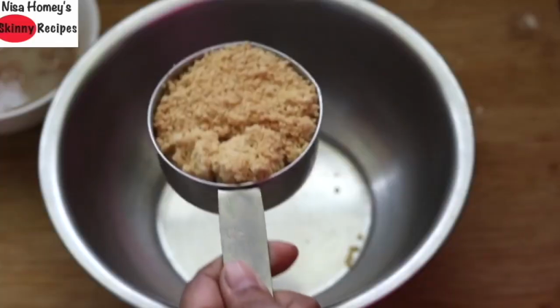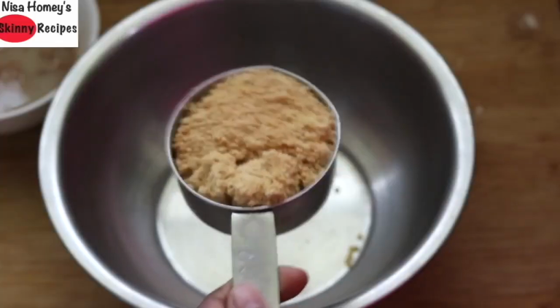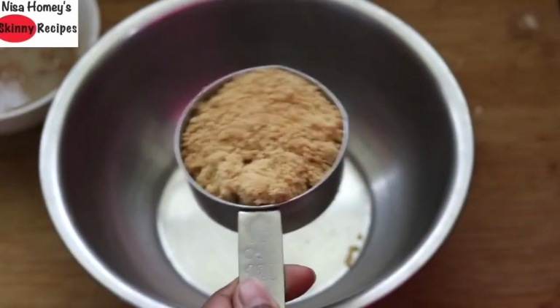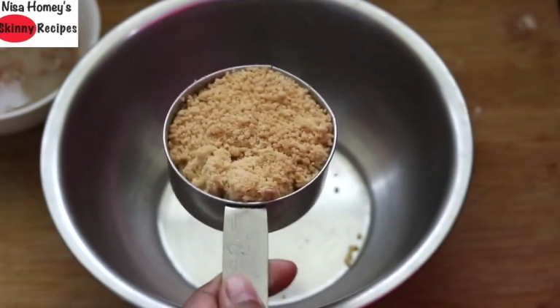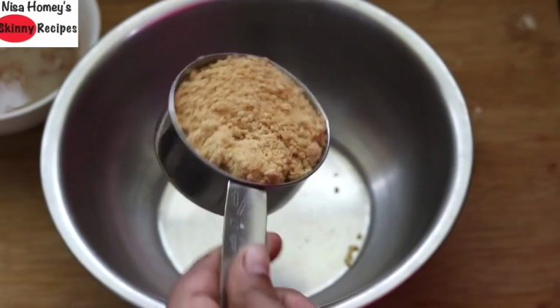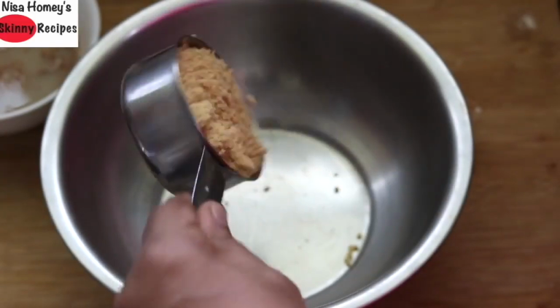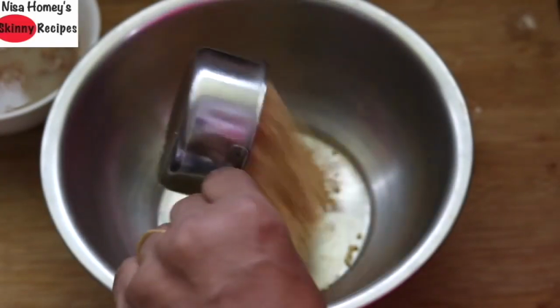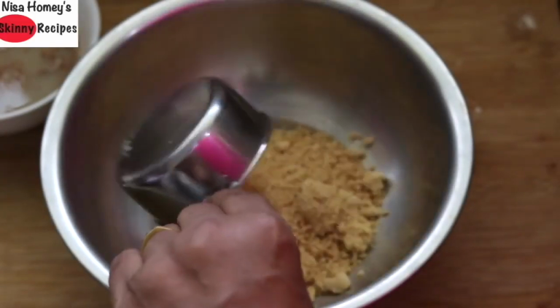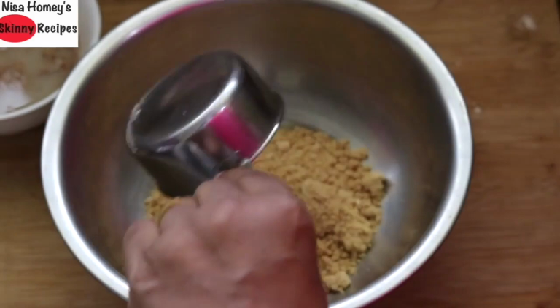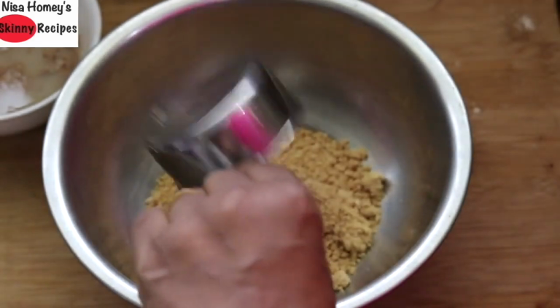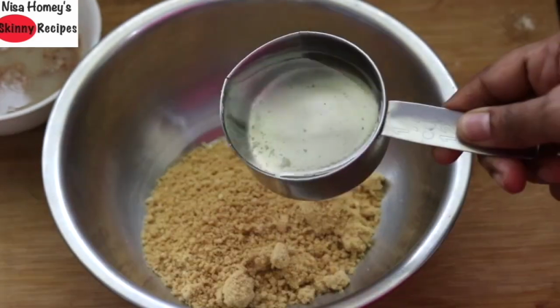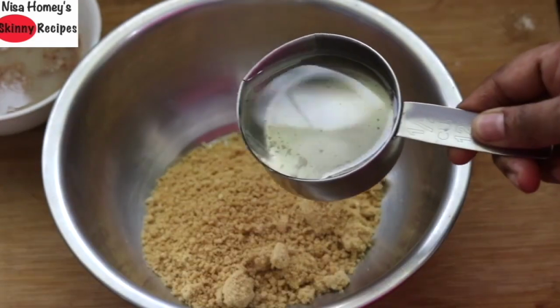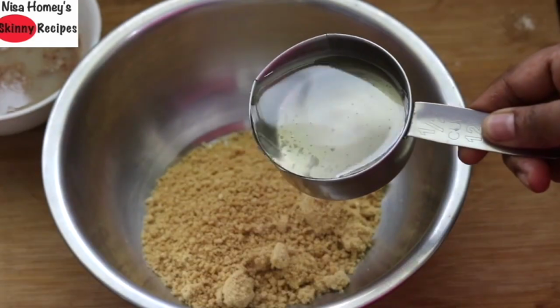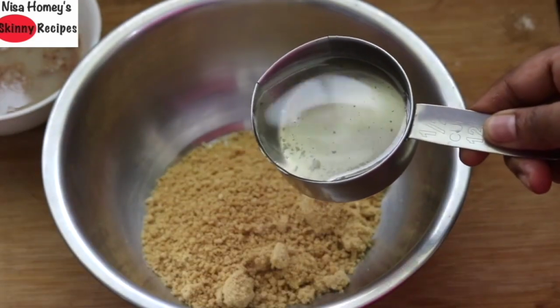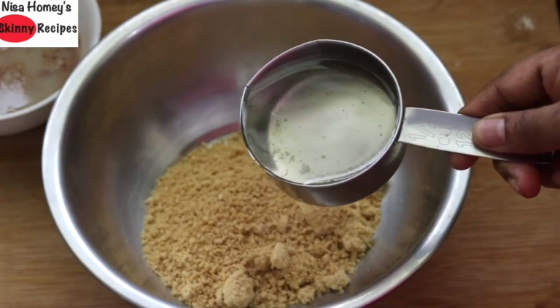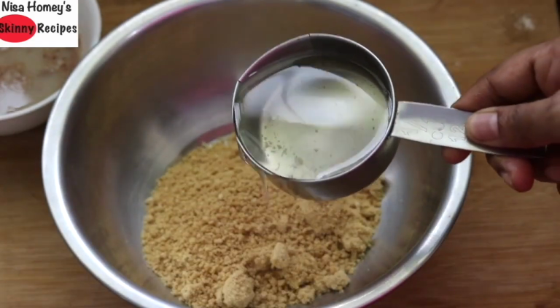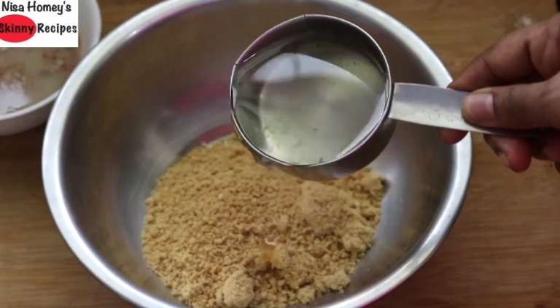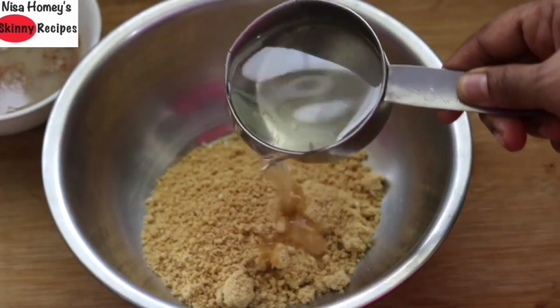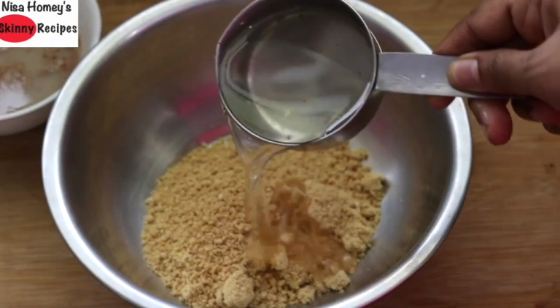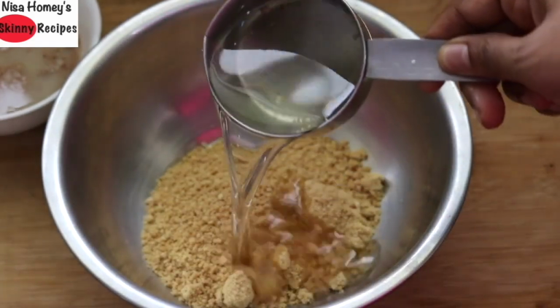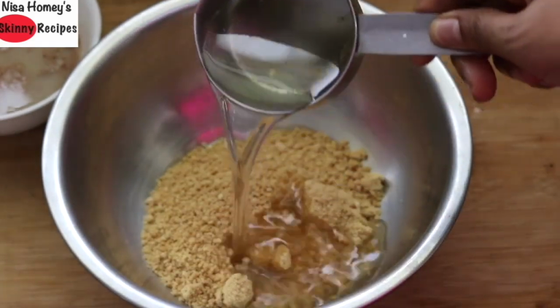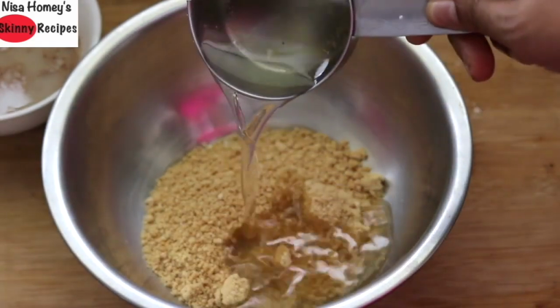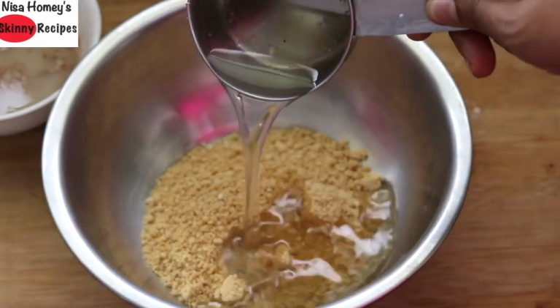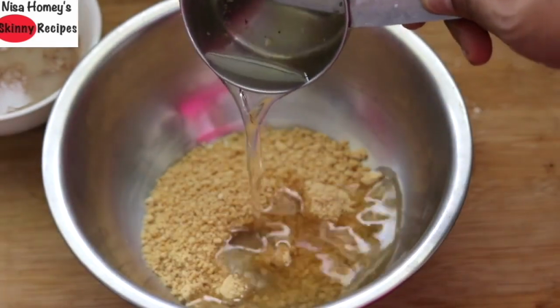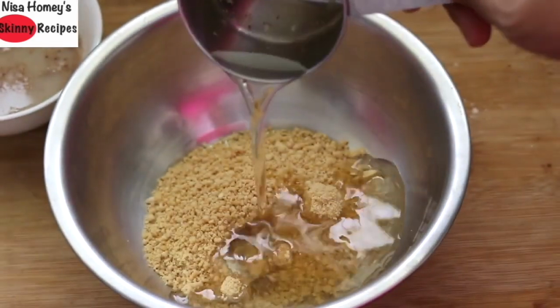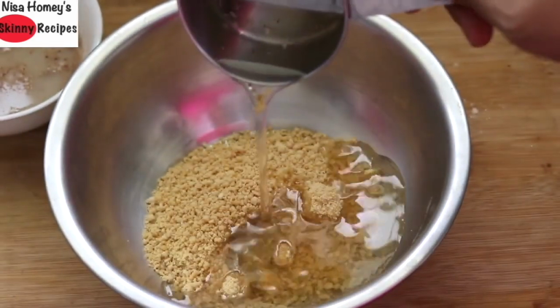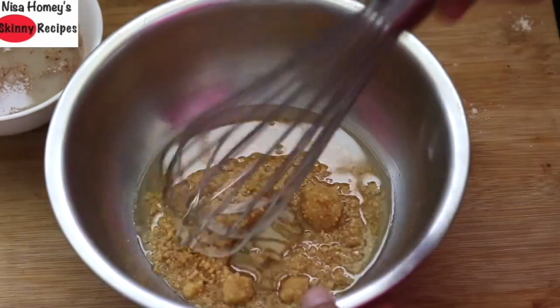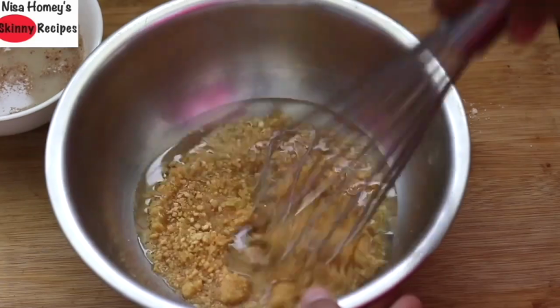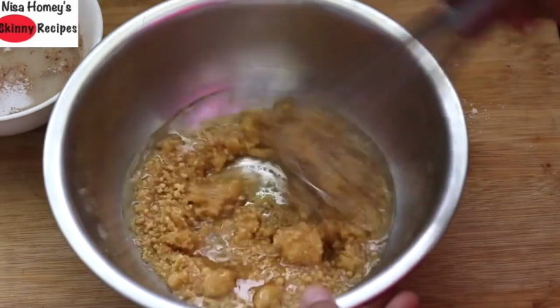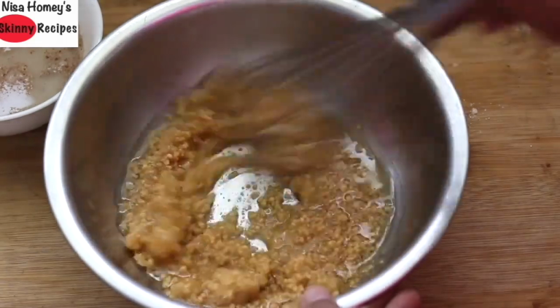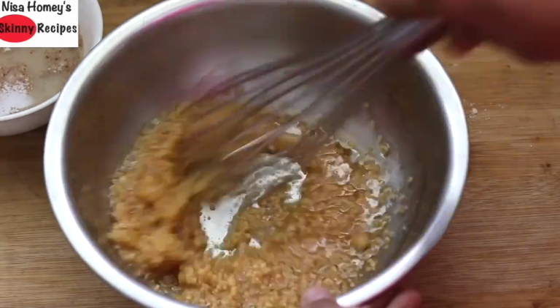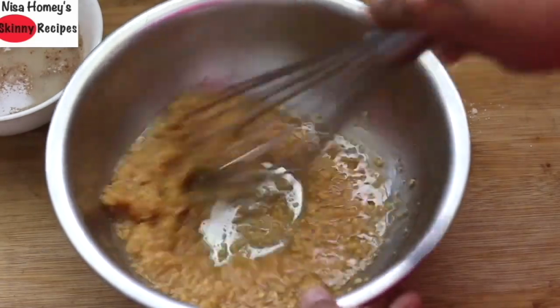Add half a cup of coconut palm sugar. In the same cup, measure half a cup of wood pressed coconut oil and mix this really well.